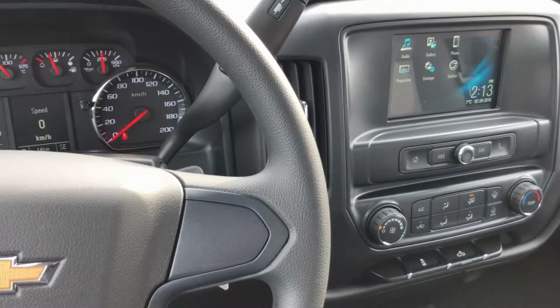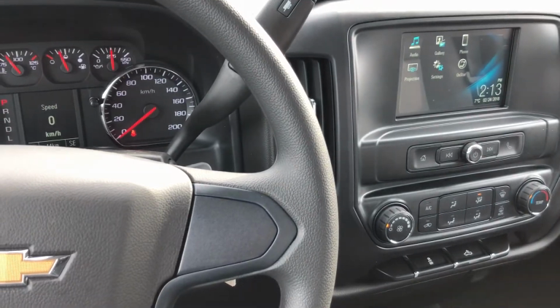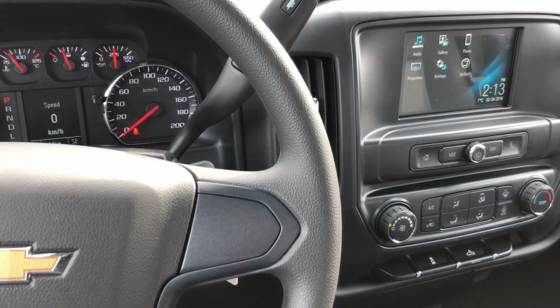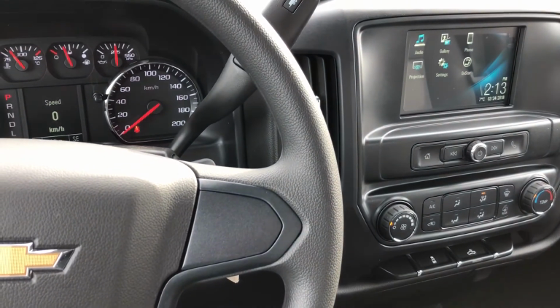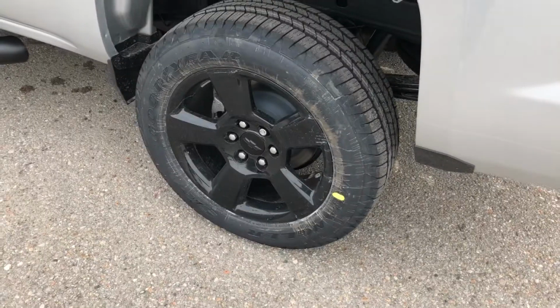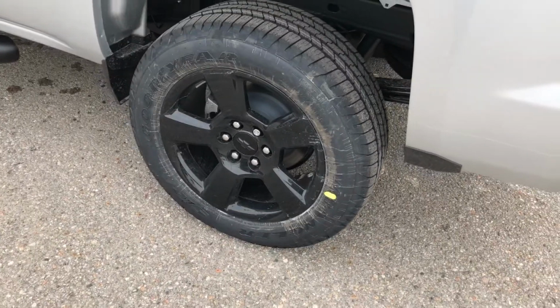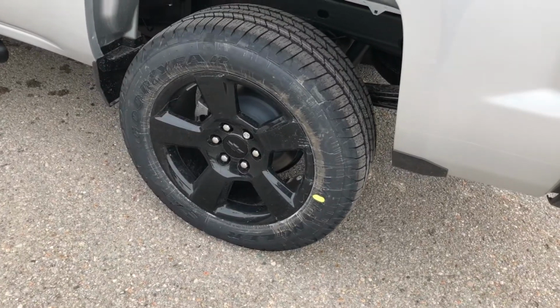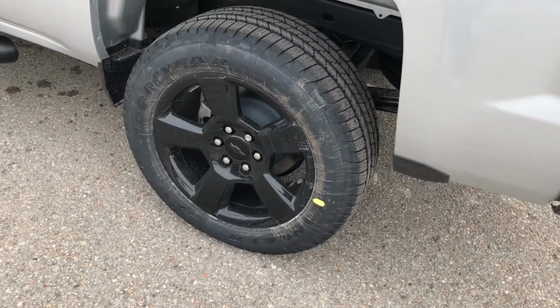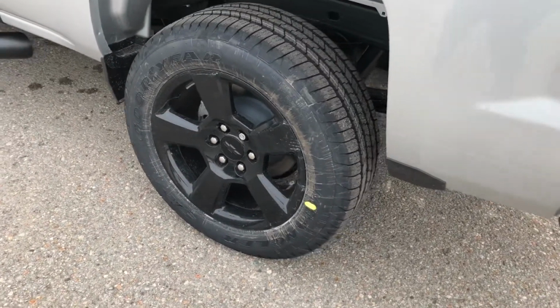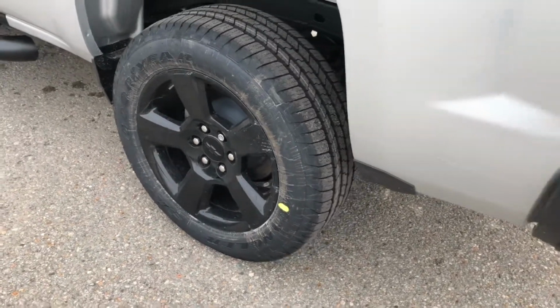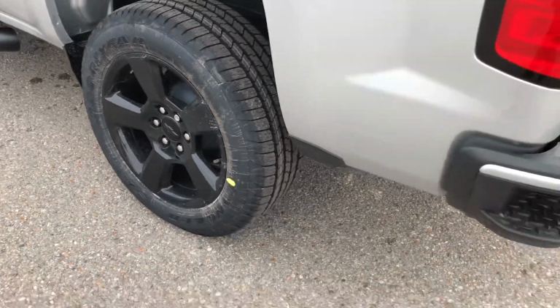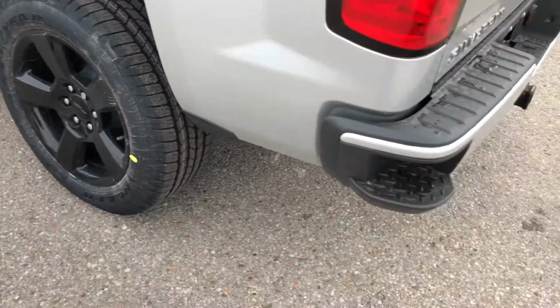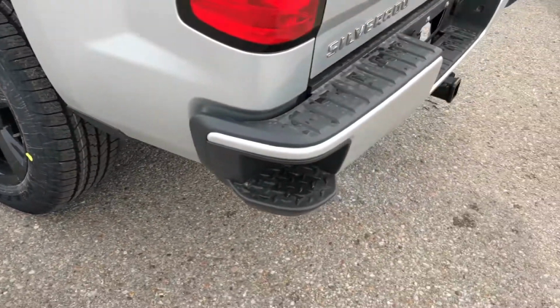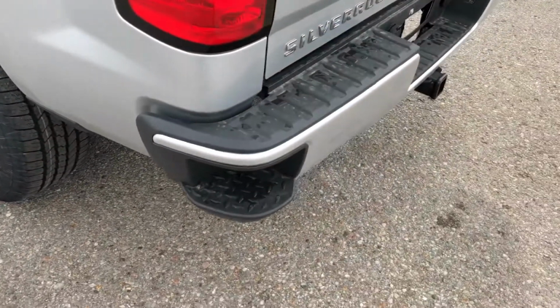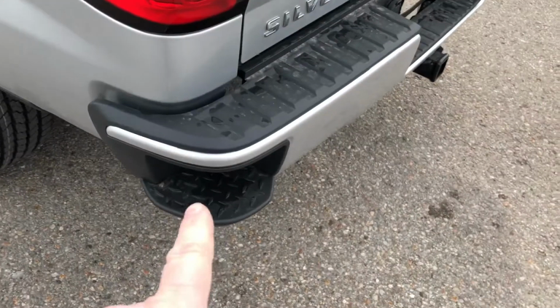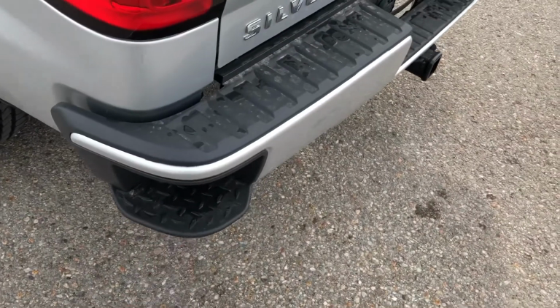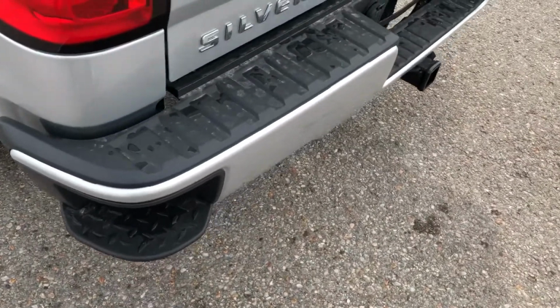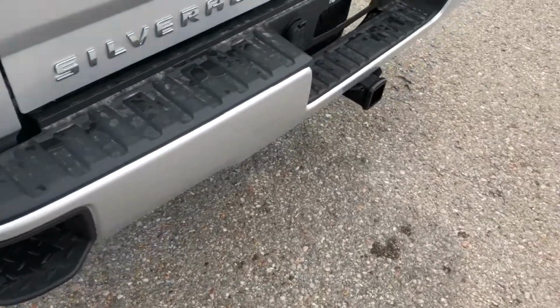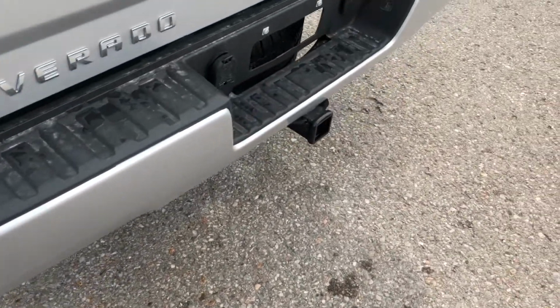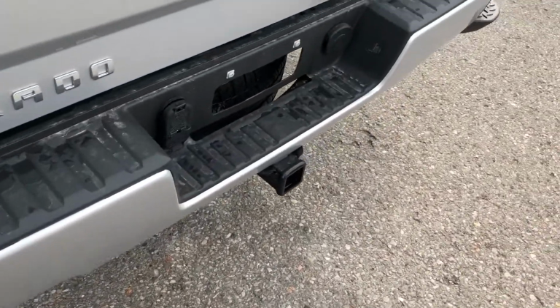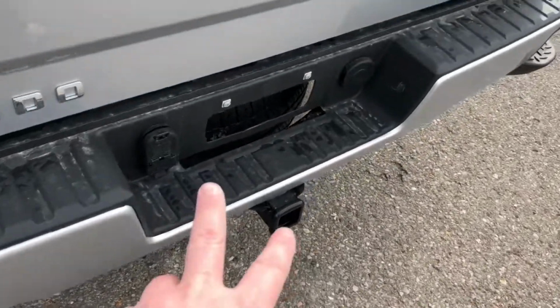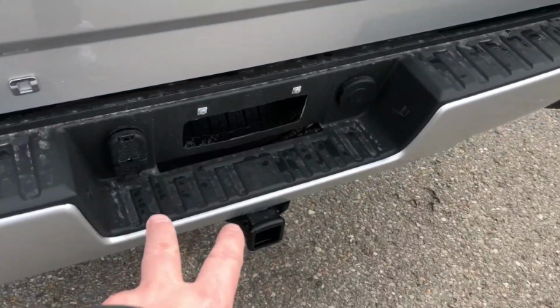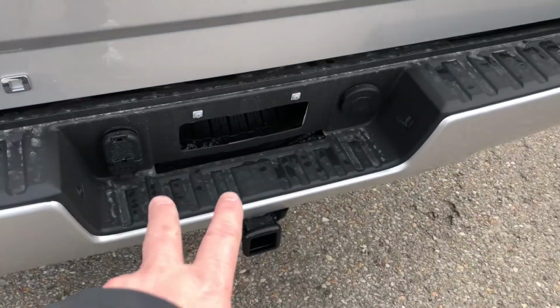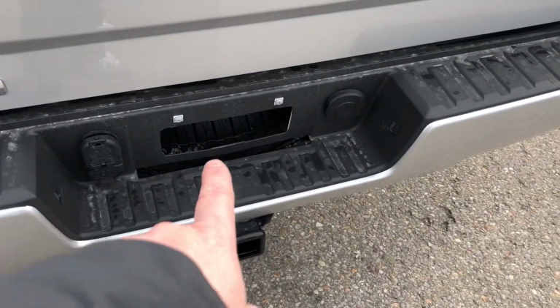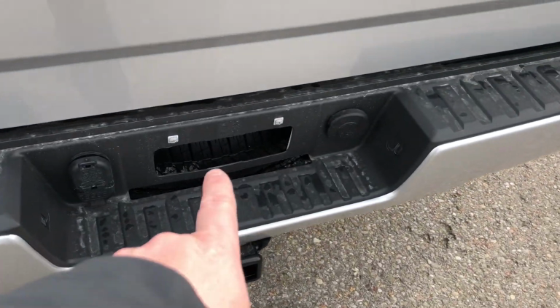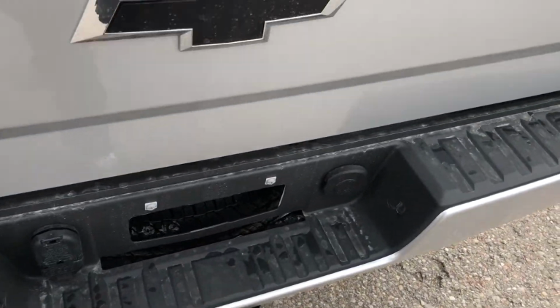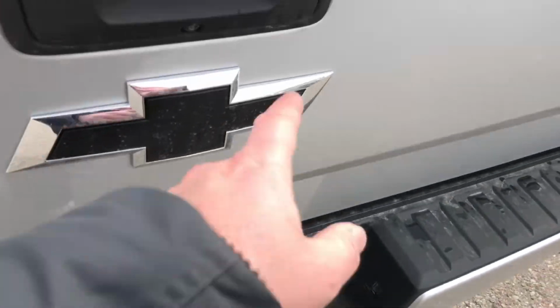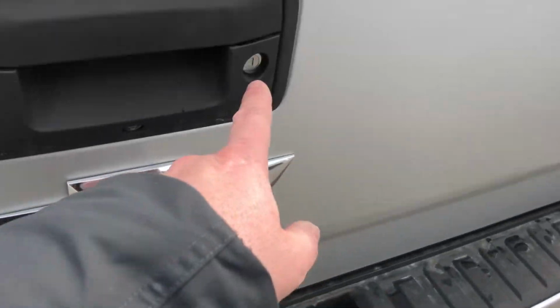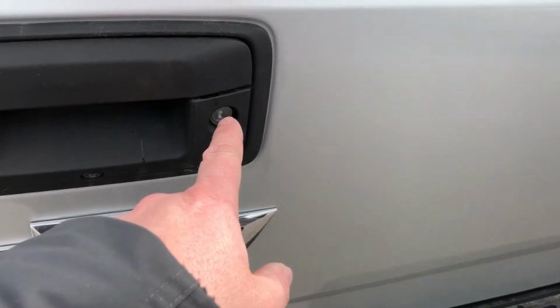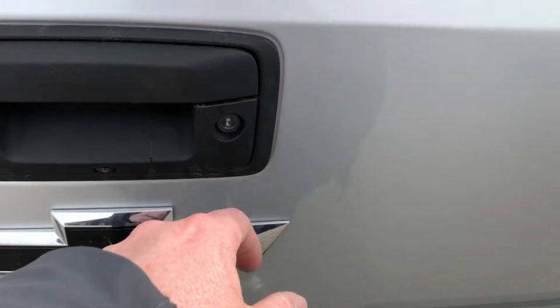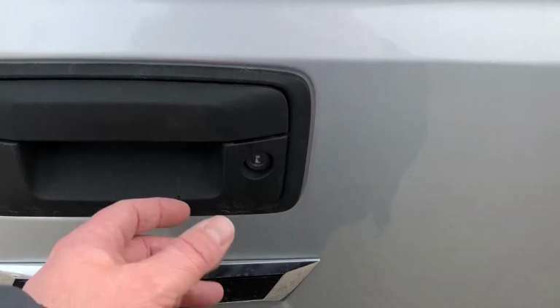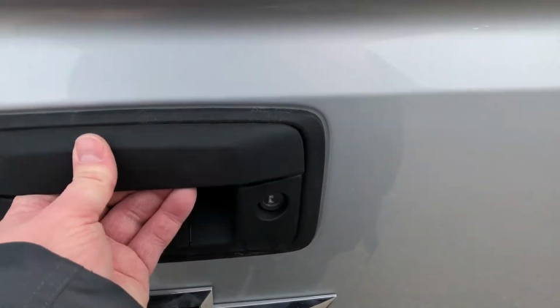Beautiful truck. 20-inch black wheels, five spoke with wheel lock. Corner step on the bumper — people love that. Set up here for trailering. You have your full-size spare behind there and there's your locking tailgate.